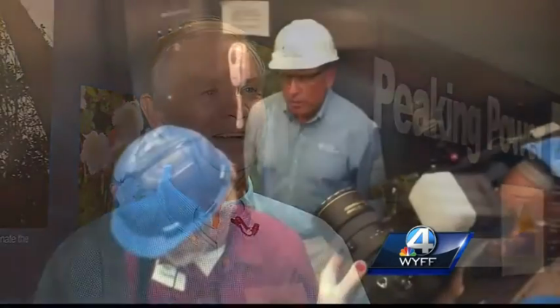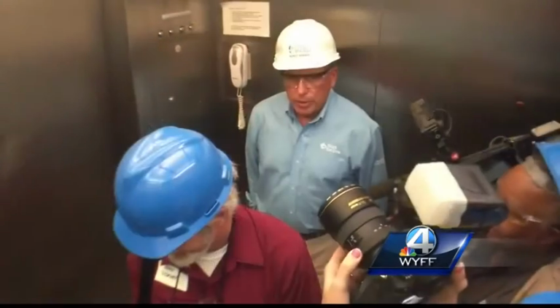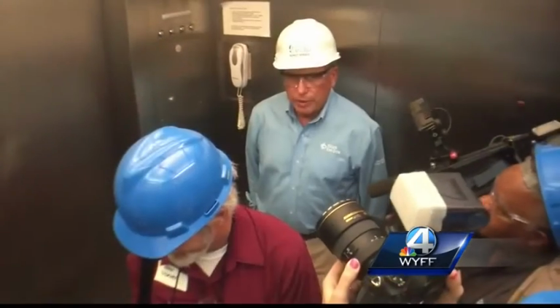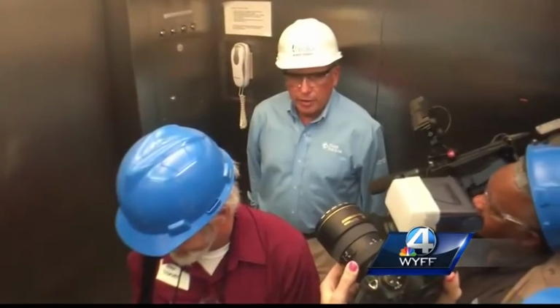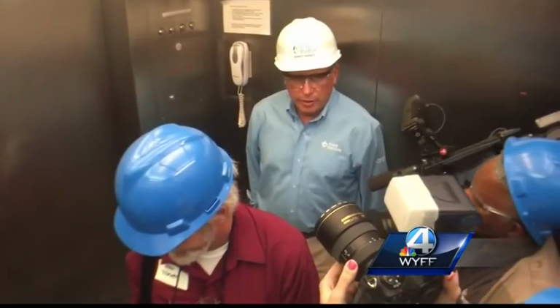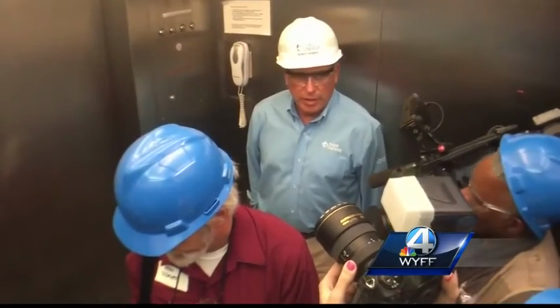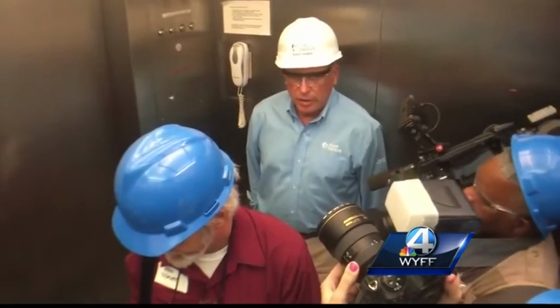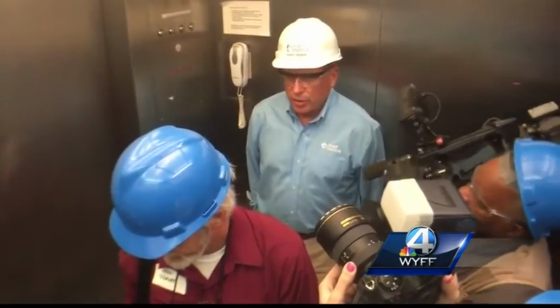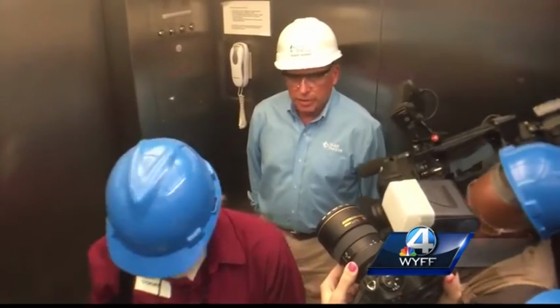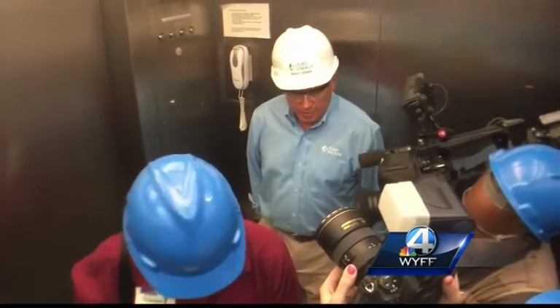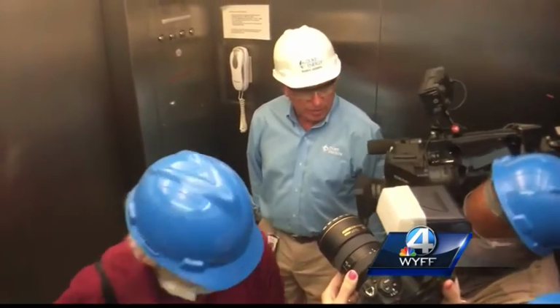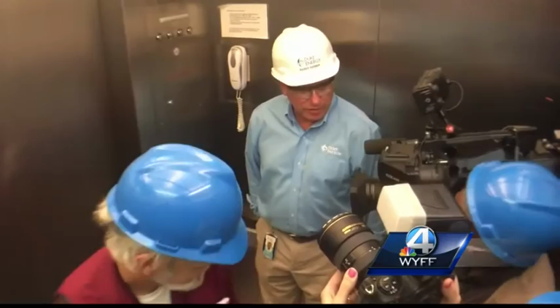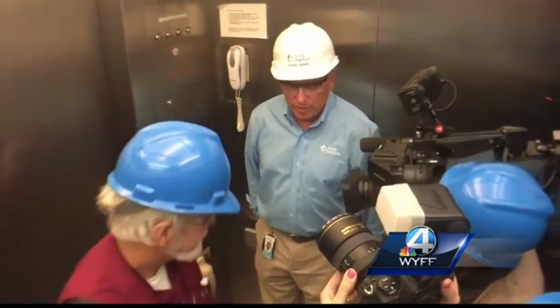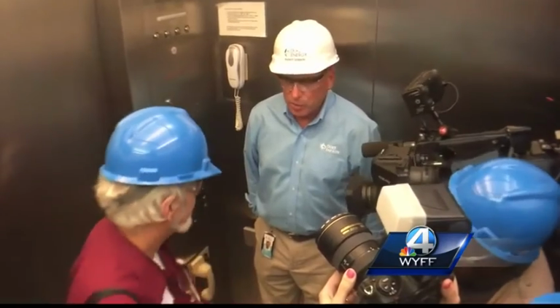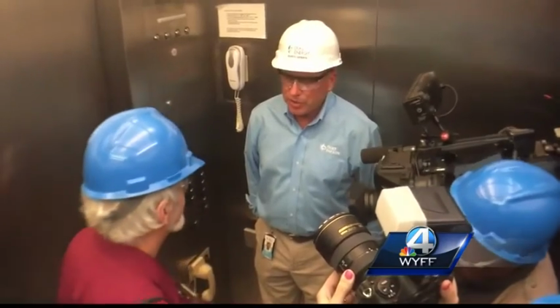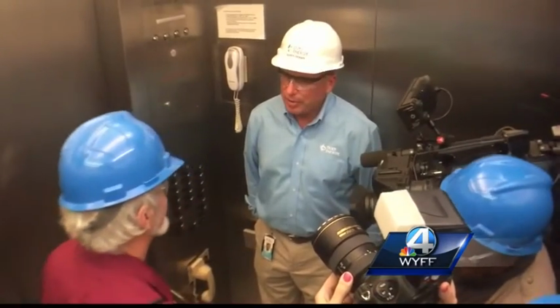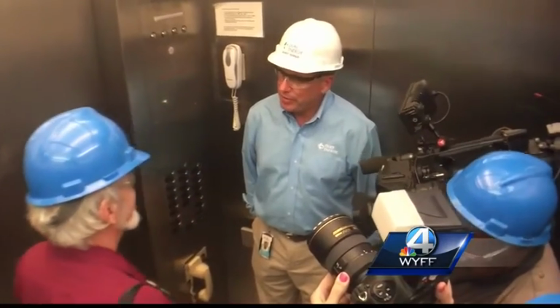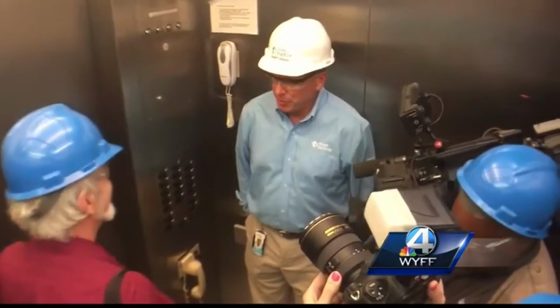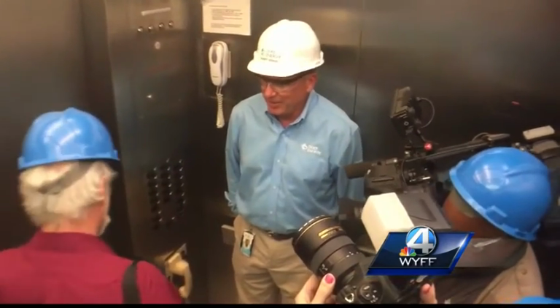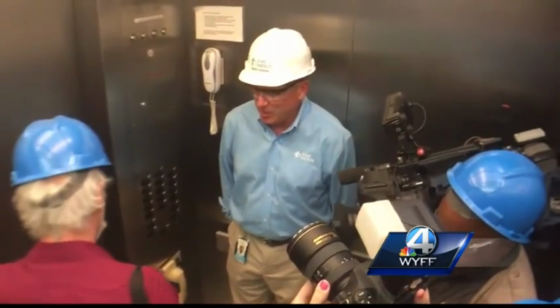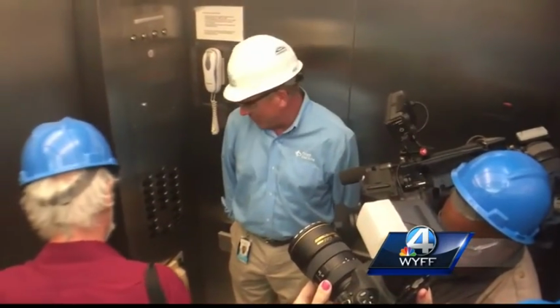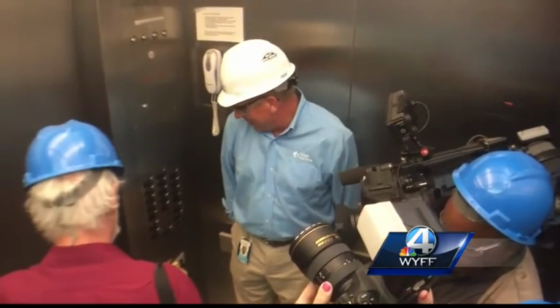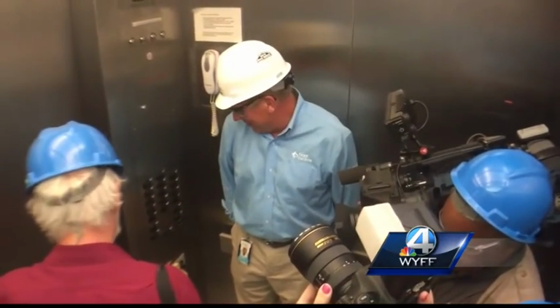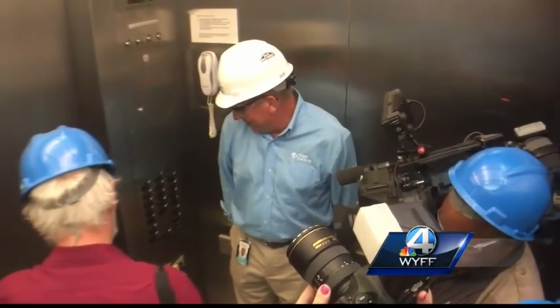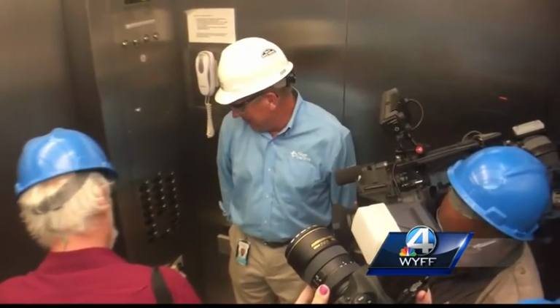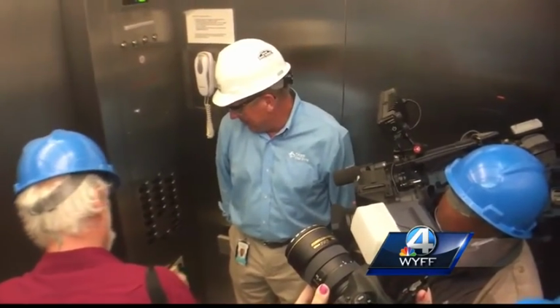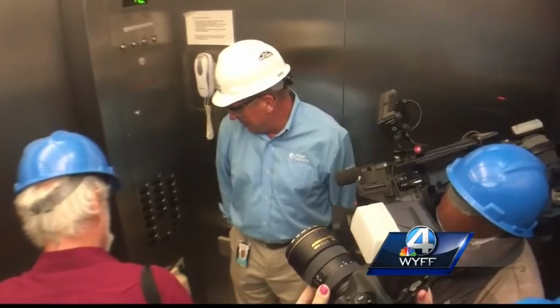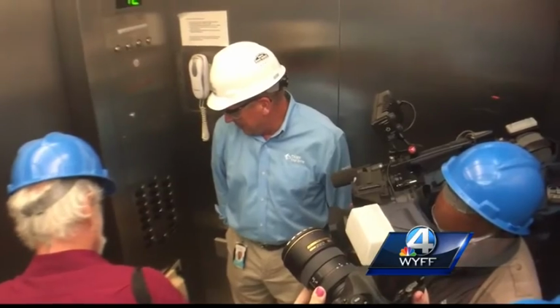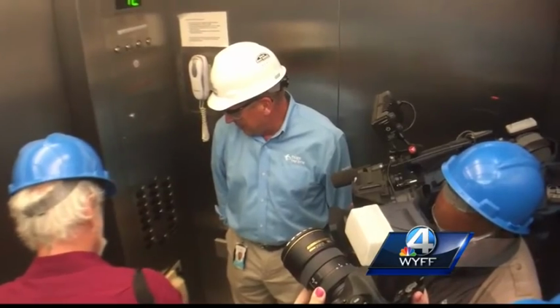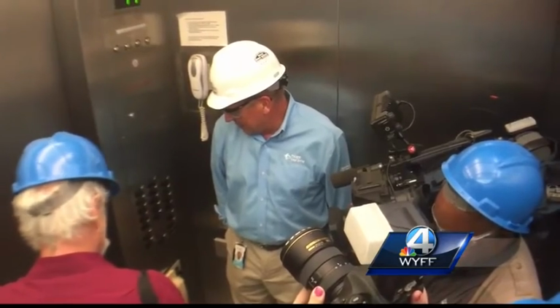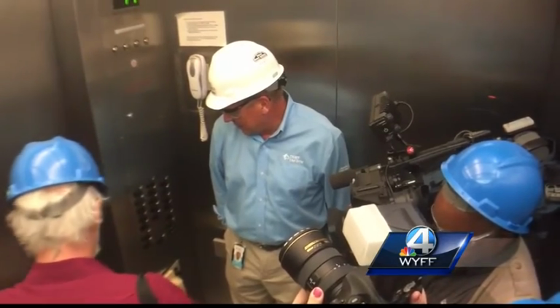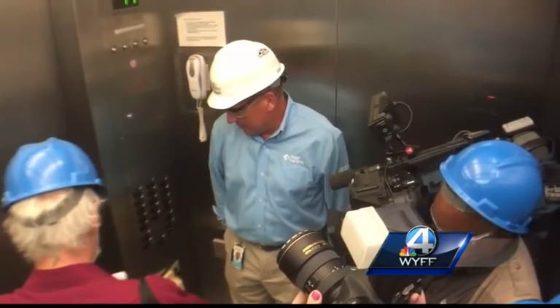I appreciate every one of y'all coming out today and joining us. This will probably be something you haven't seen before. The tour began with an elevator ride taking us 500 feet below the surface.